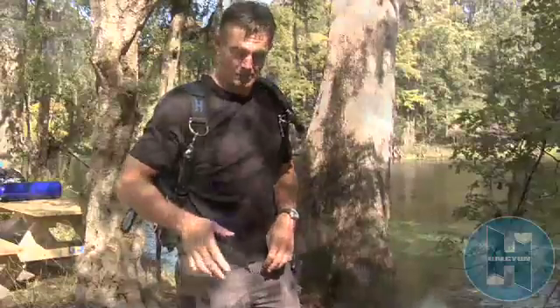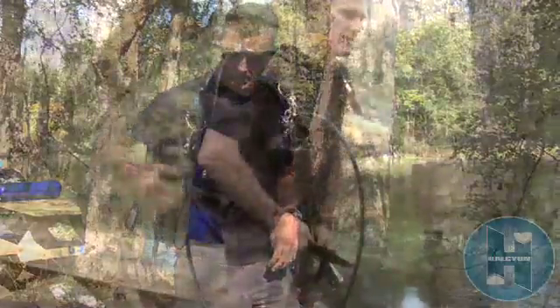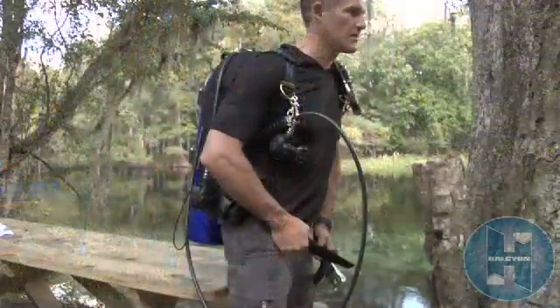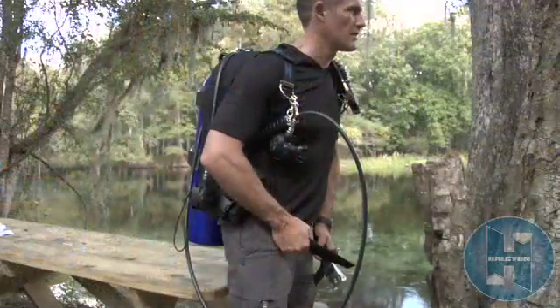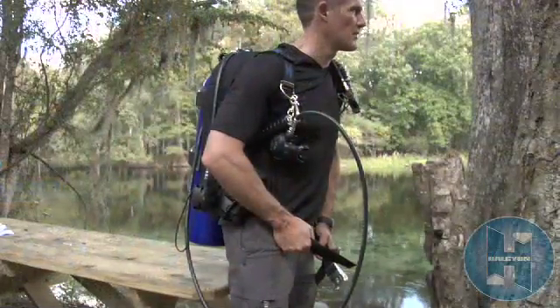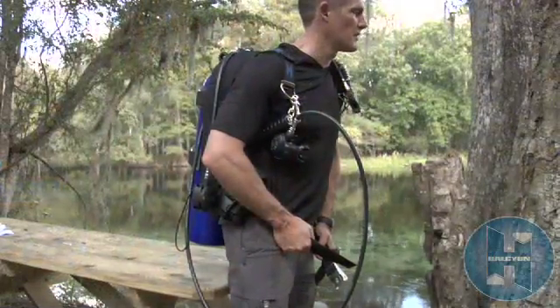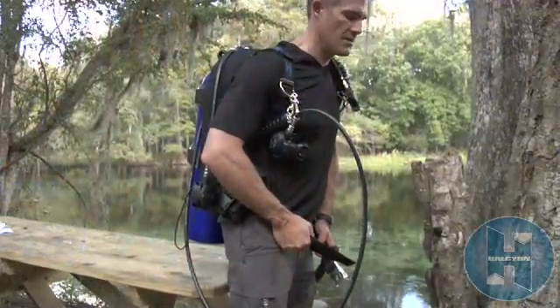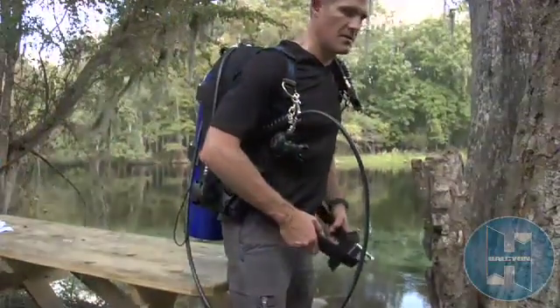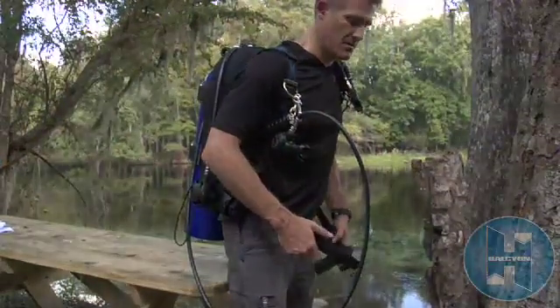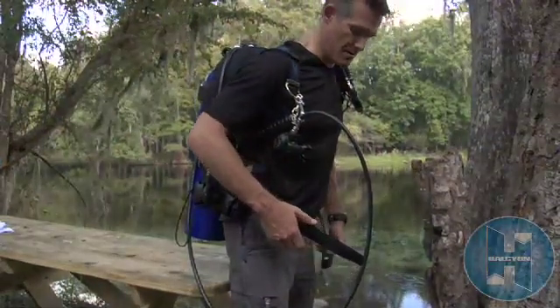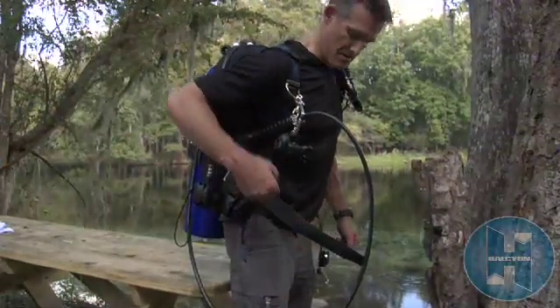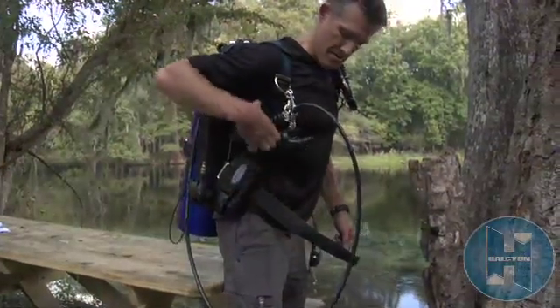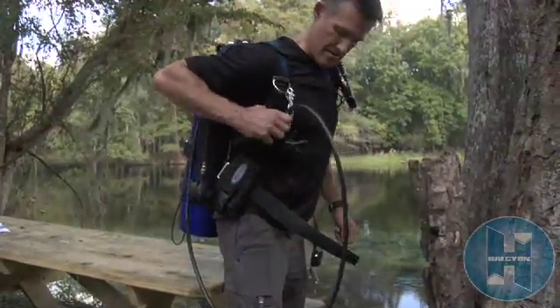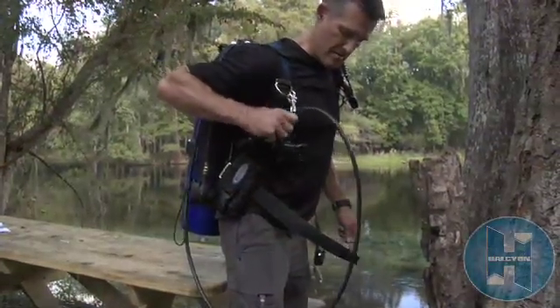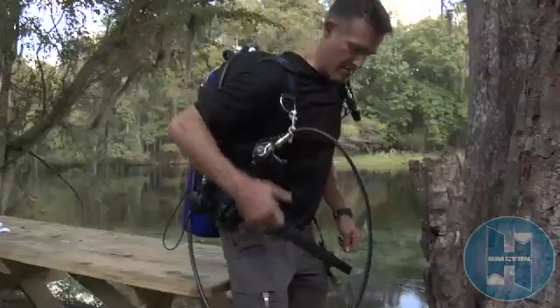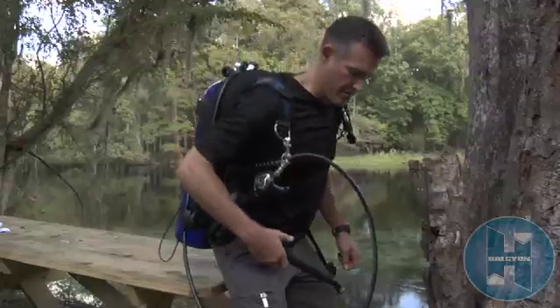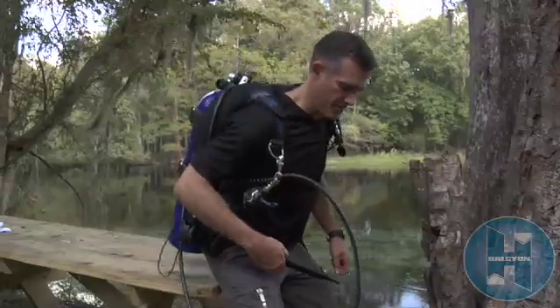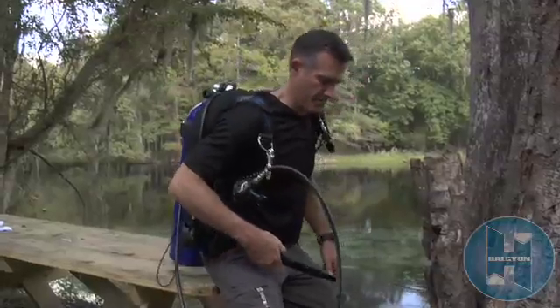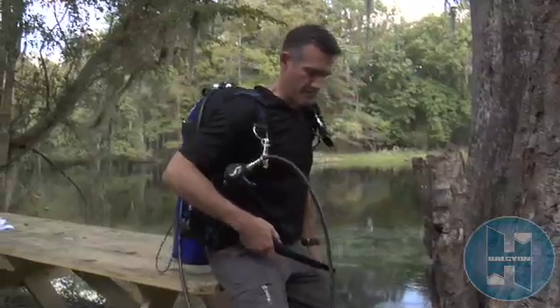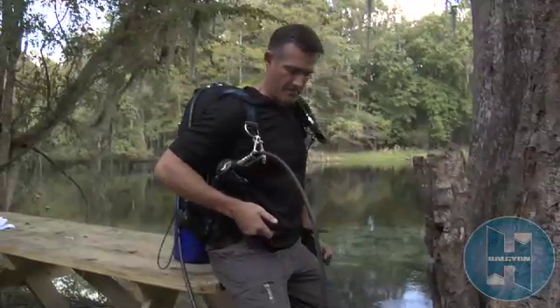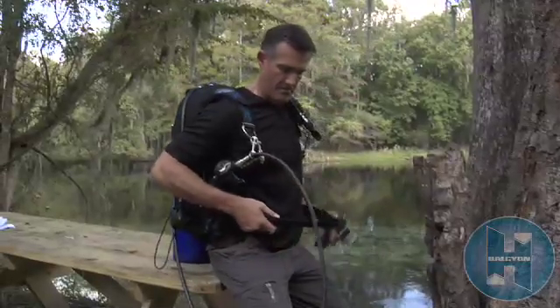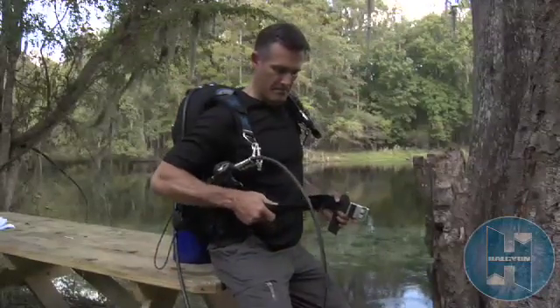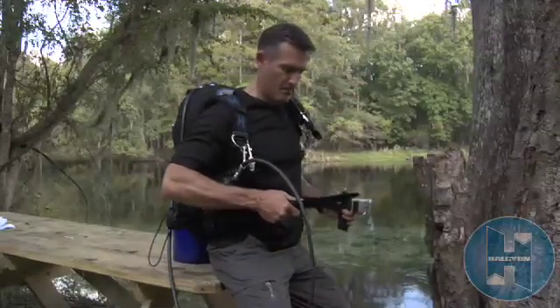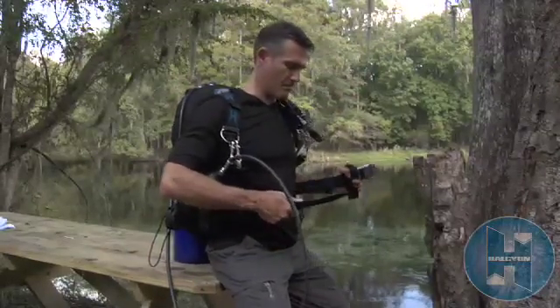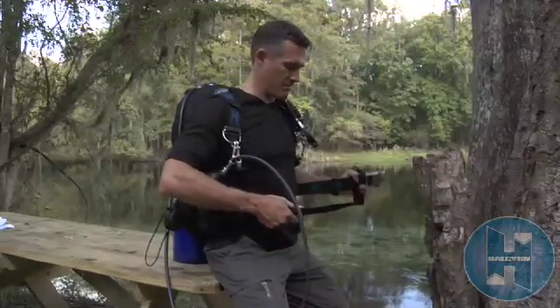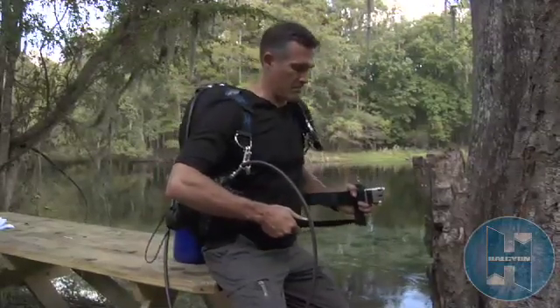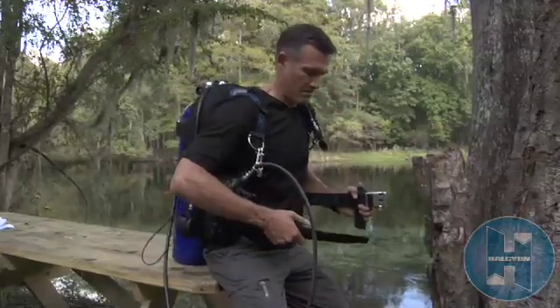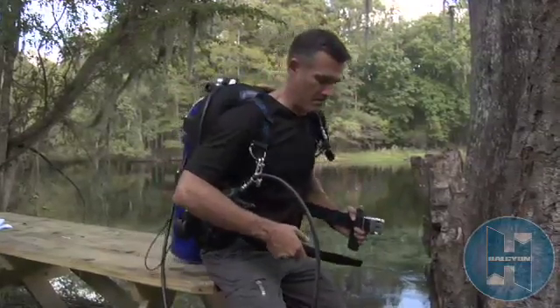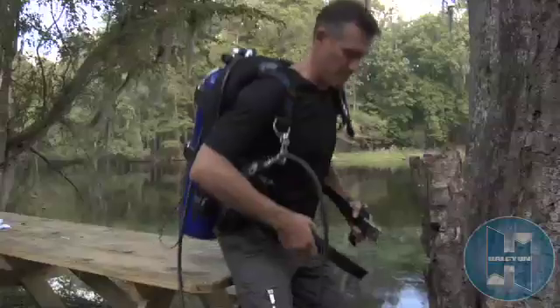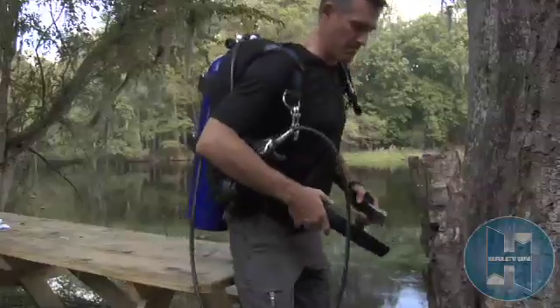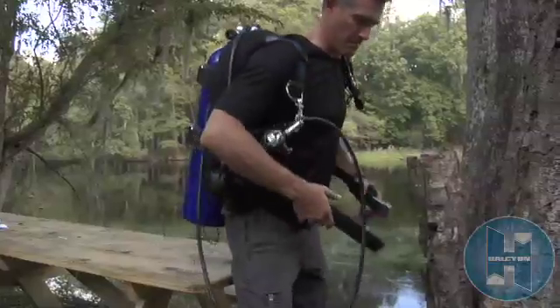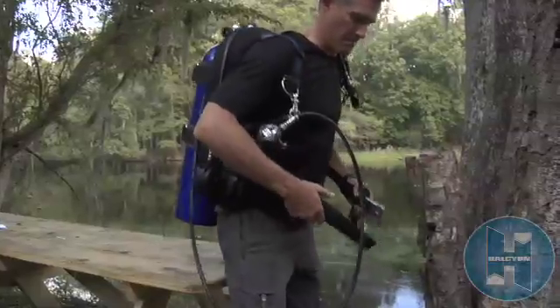Please remember that you can't adjust your cinch while standing with tanks on your back. In order to relieve this pressure, you should sit the tanks on a bench or table, tighten the harness, and then secure the waist belt.